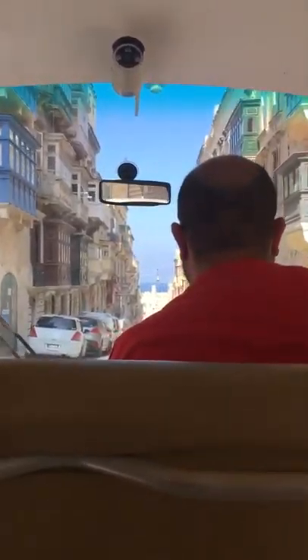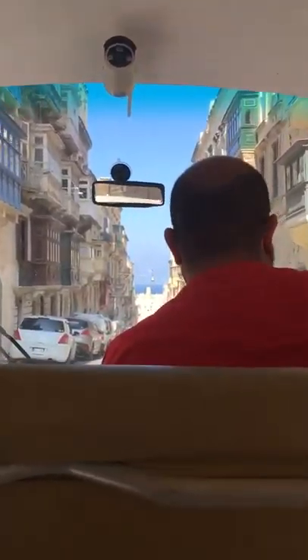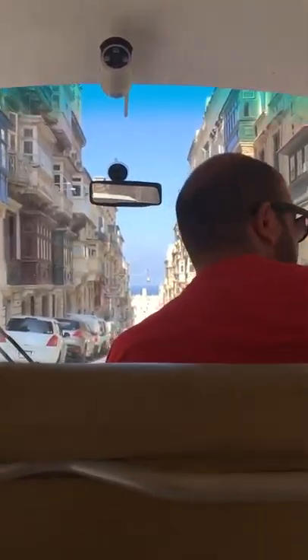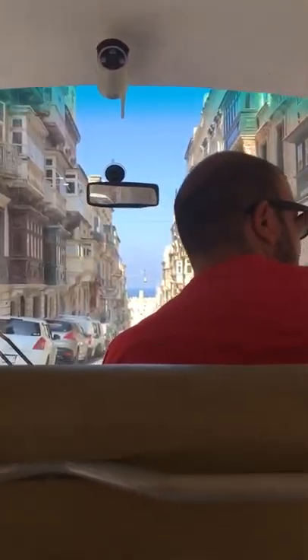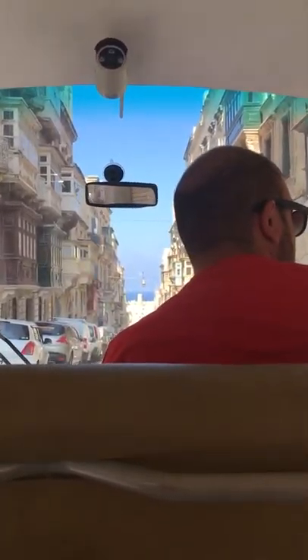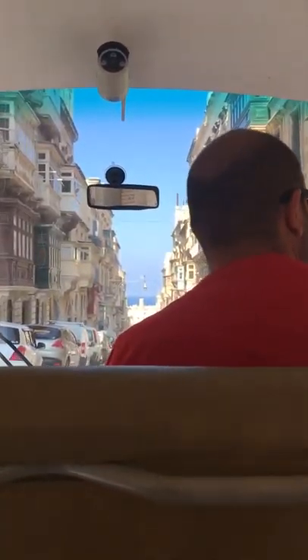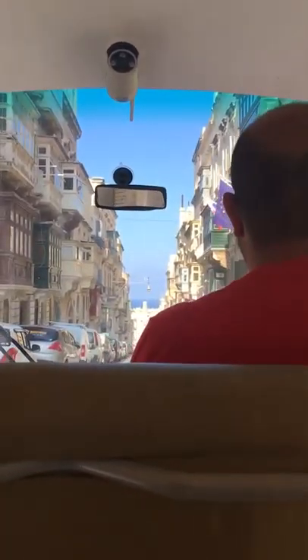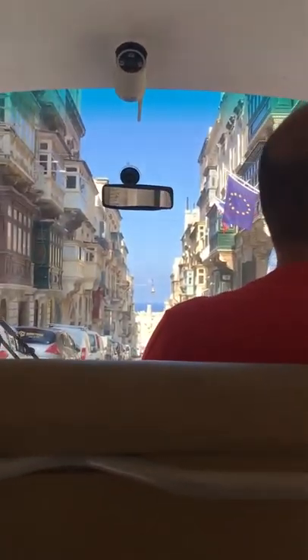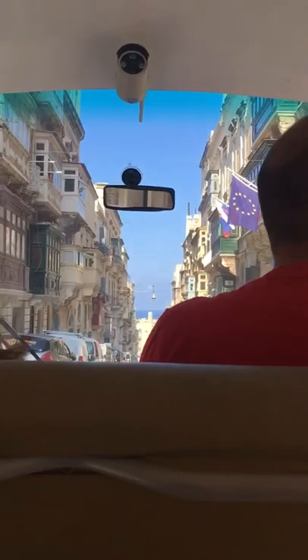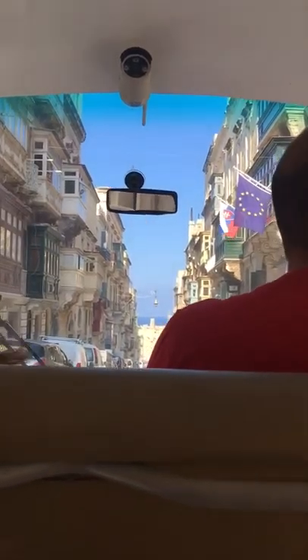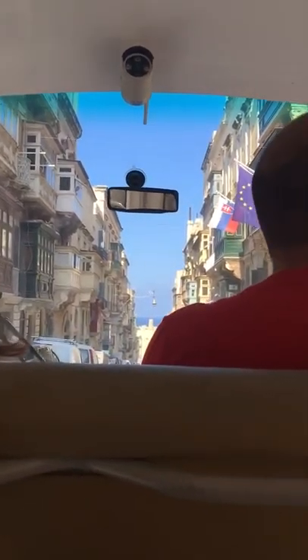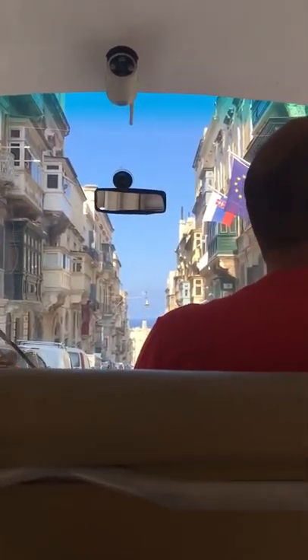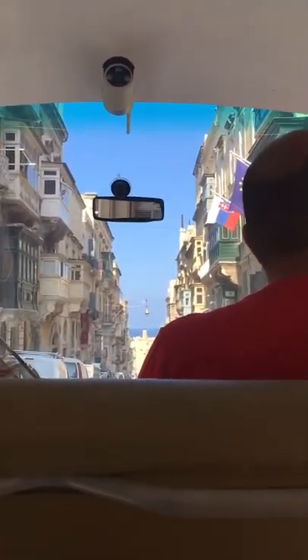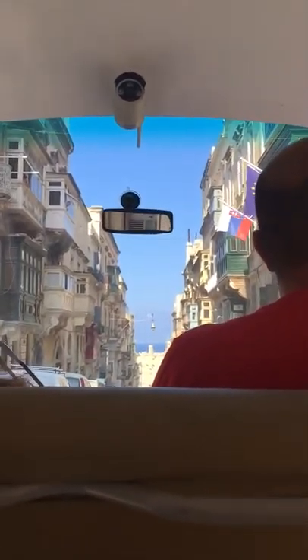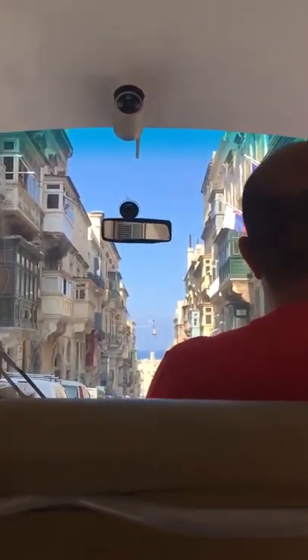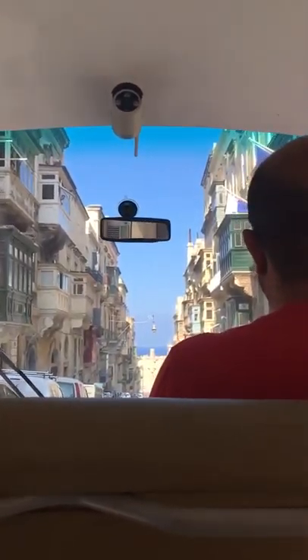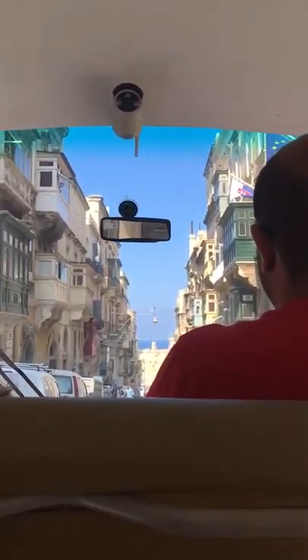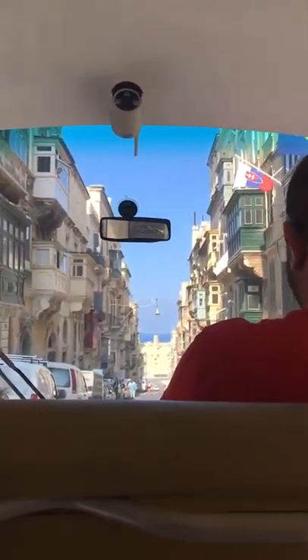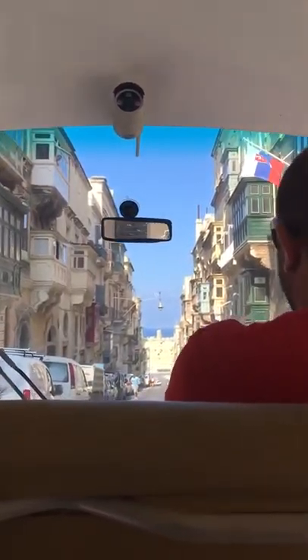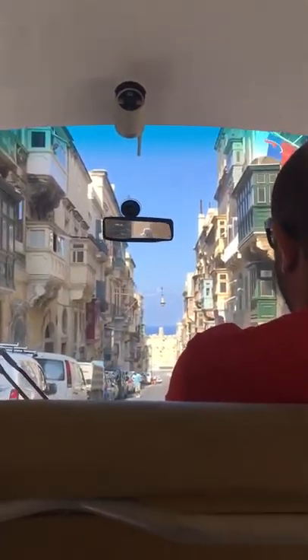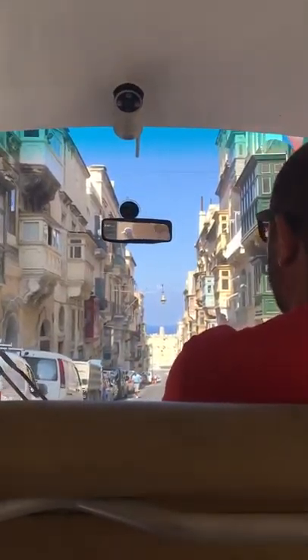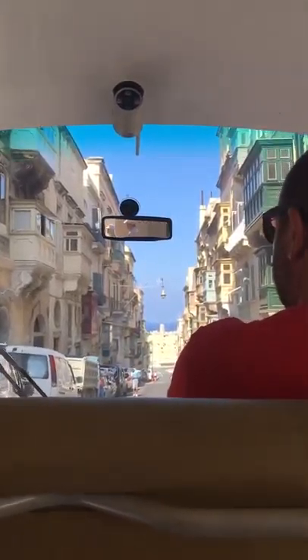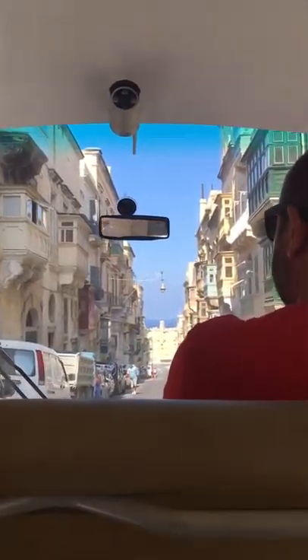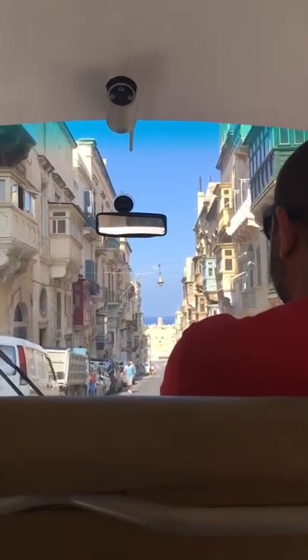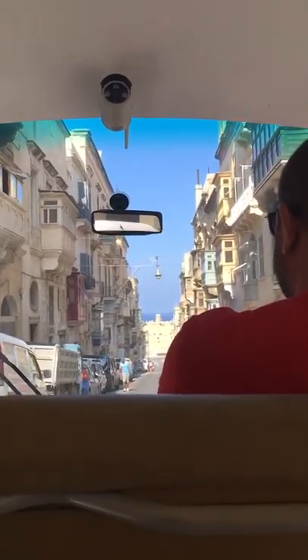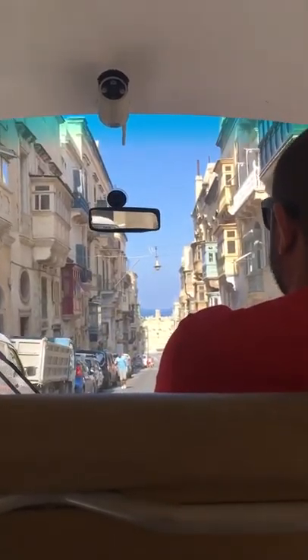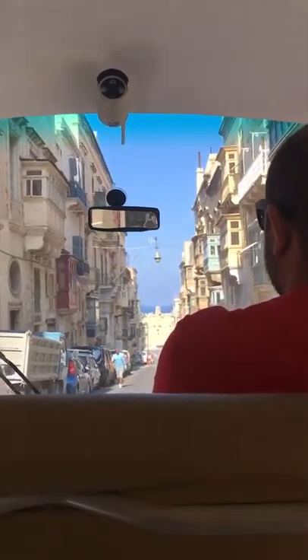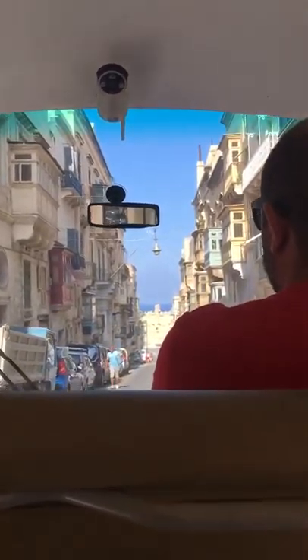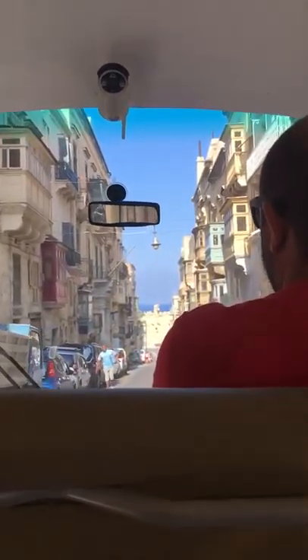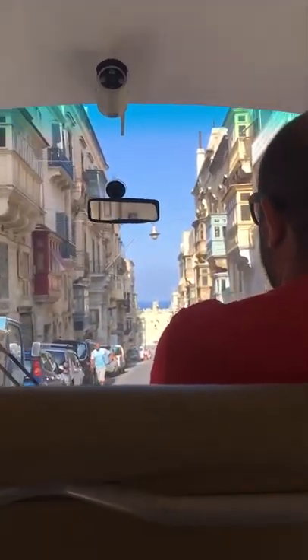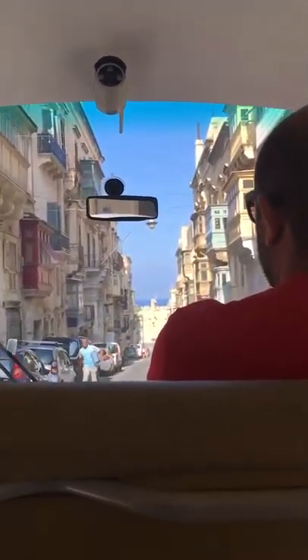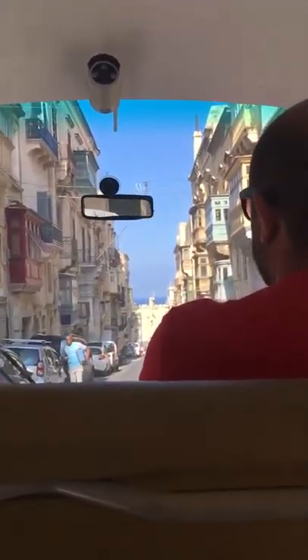Valletta is built on parallel streets crossing each other in the form of a grid. This allowed cool air to flow into the city and helped to lower the hot temperatures during the summer times.